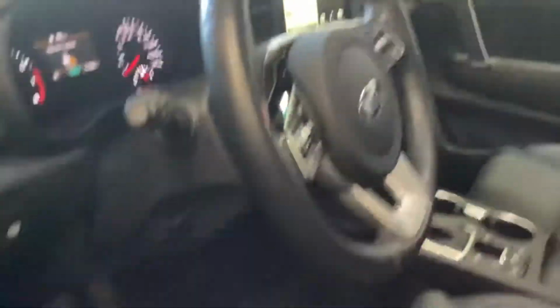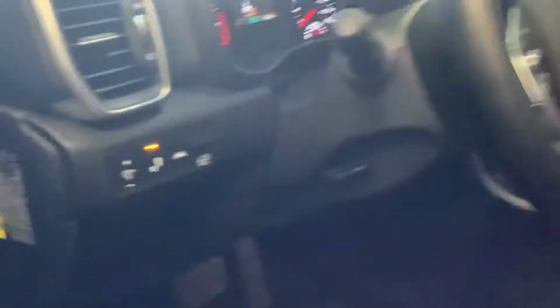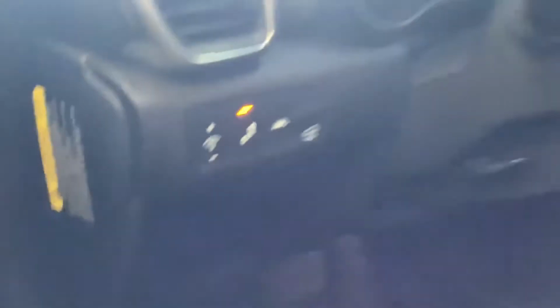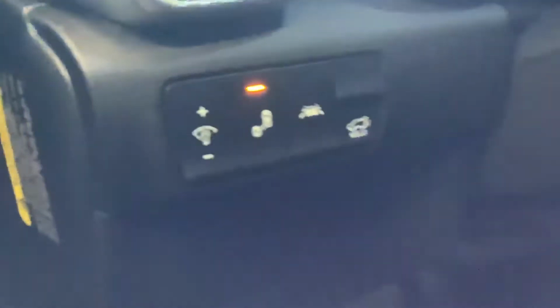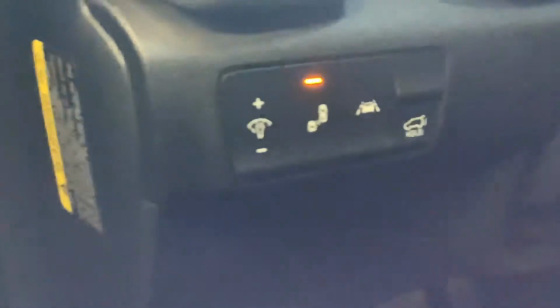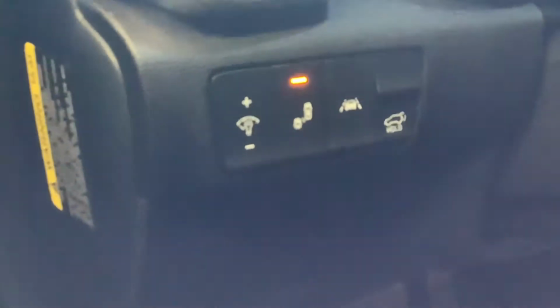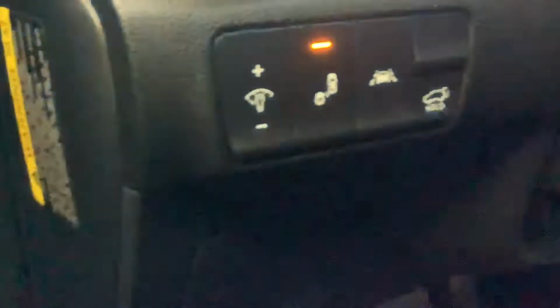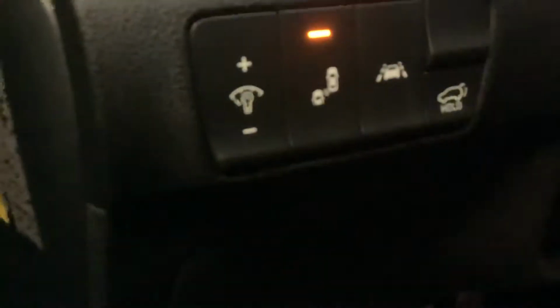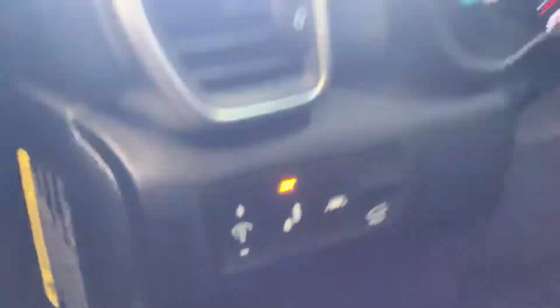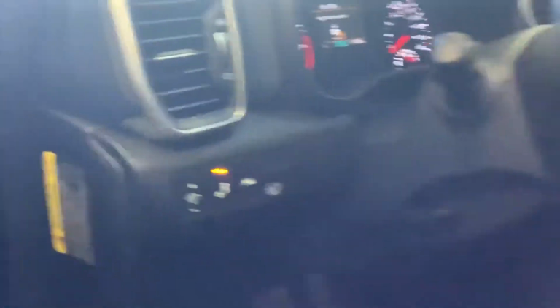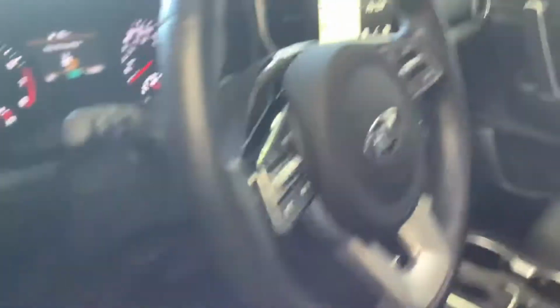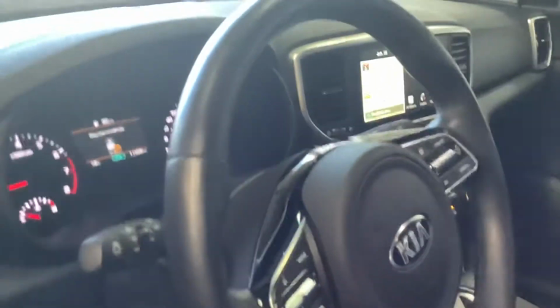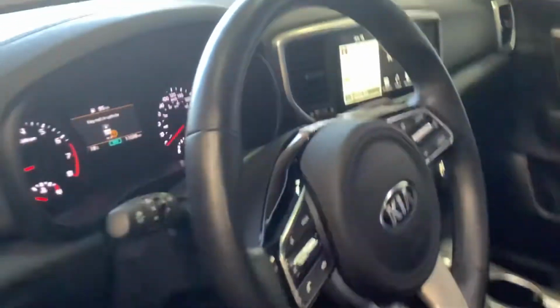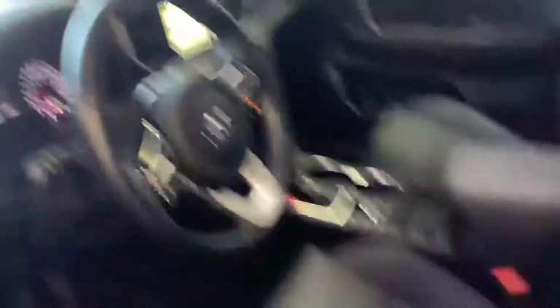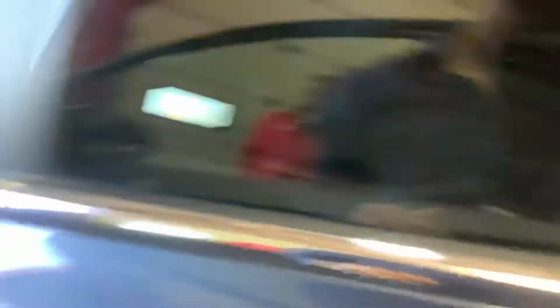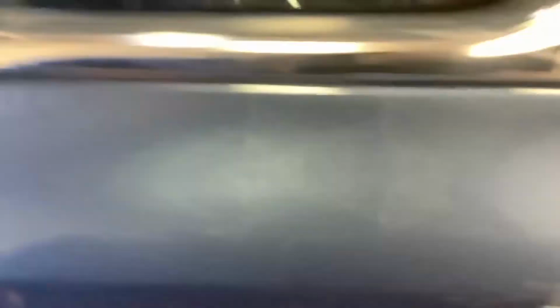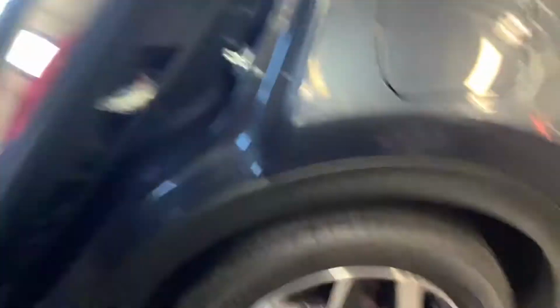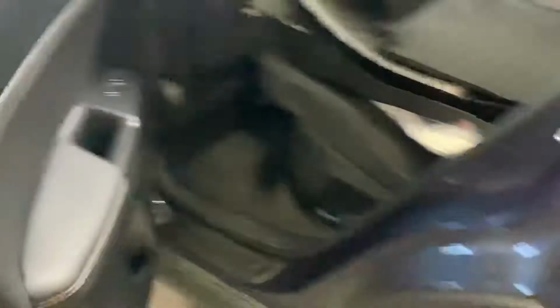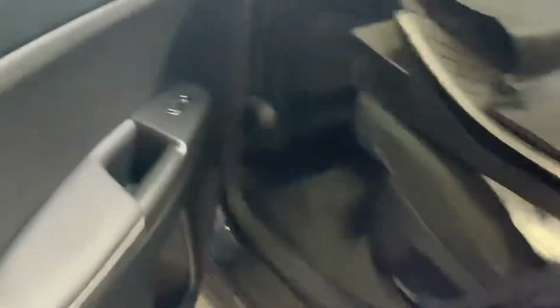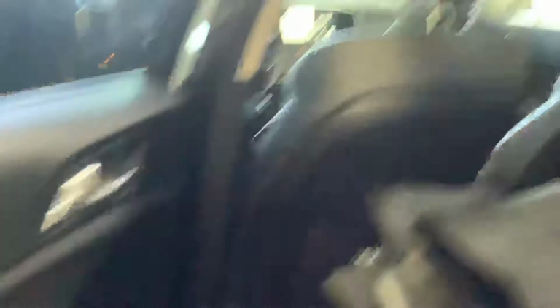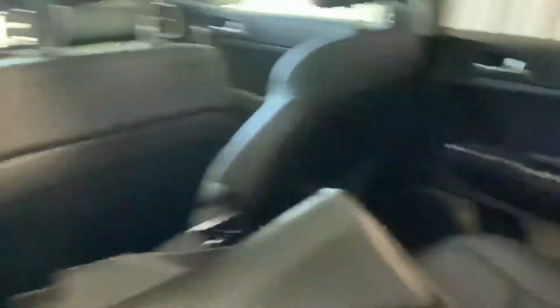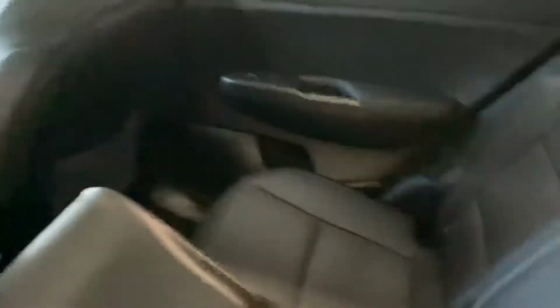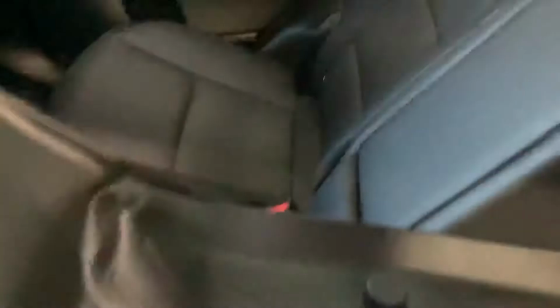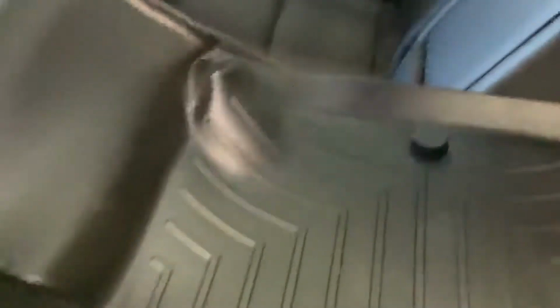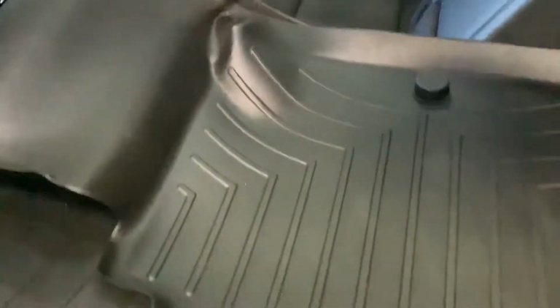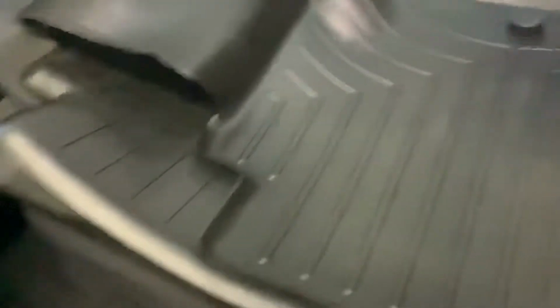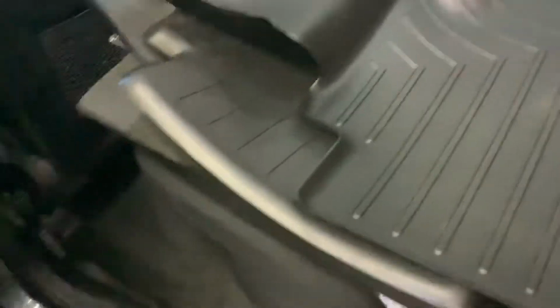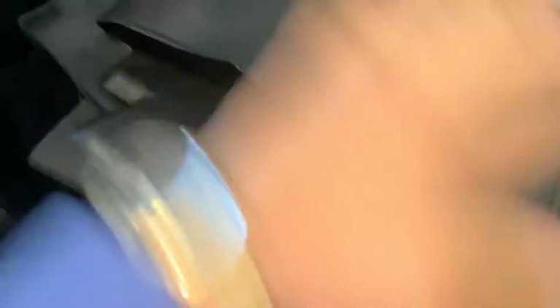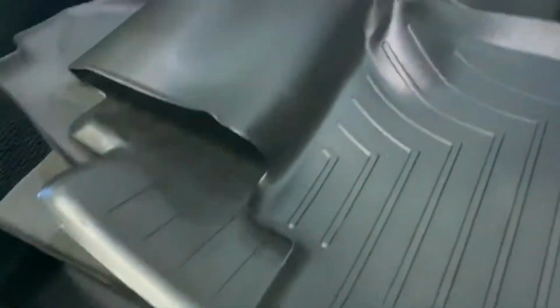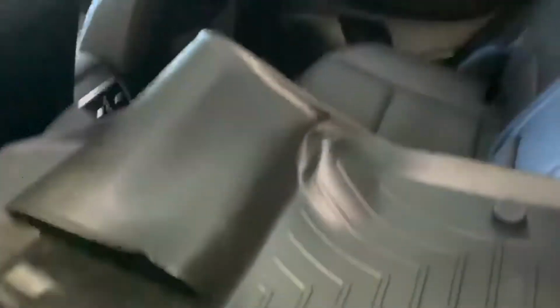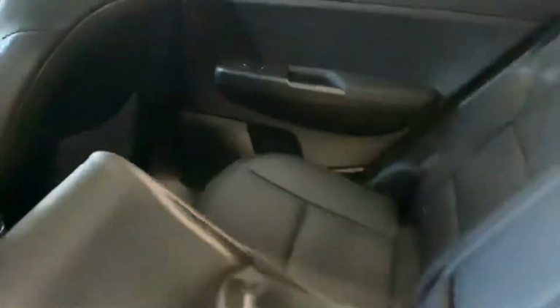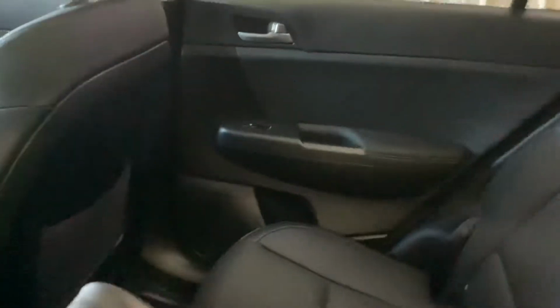You're also gonna get the power trunk option right here, blind spot detection, heated steering wheel. Coming to the back, it also comes with the WeatherTech liners that'll go all throughout the car — that's gonna be included.